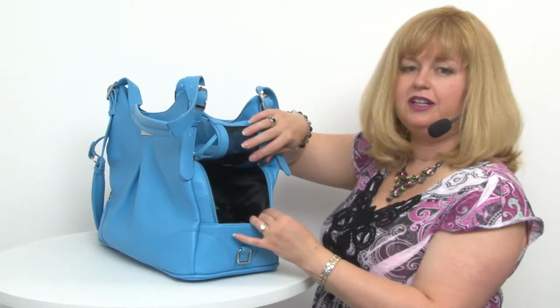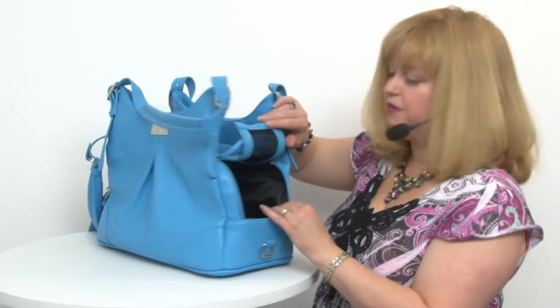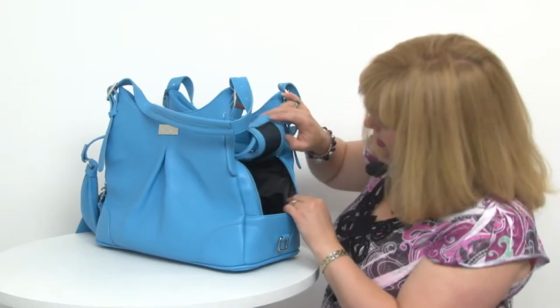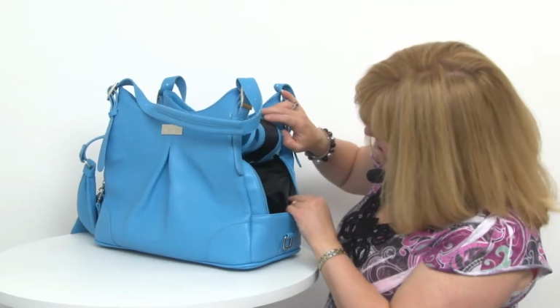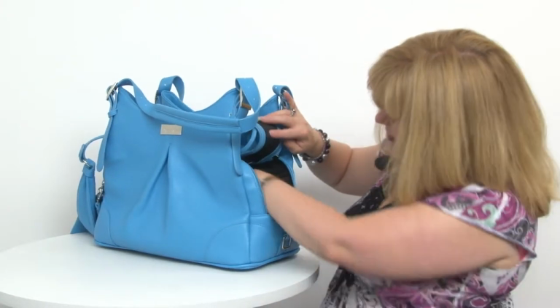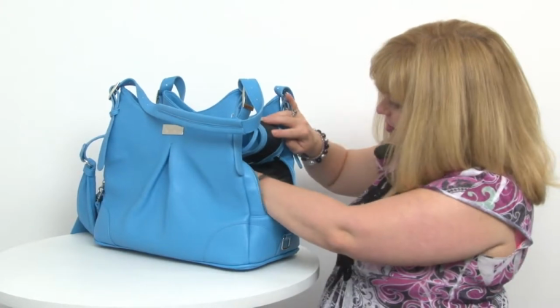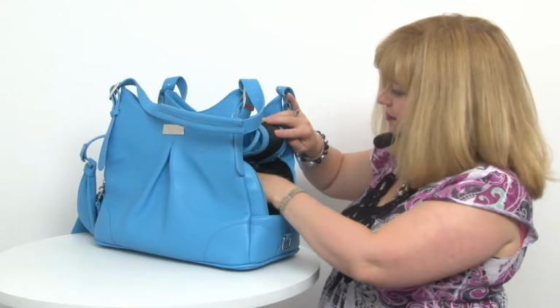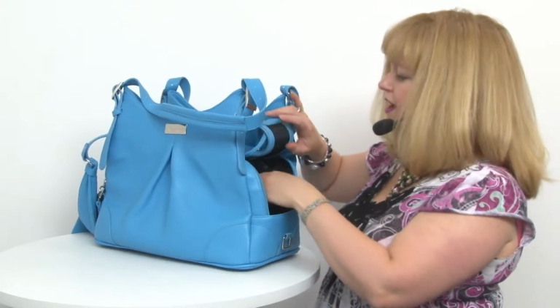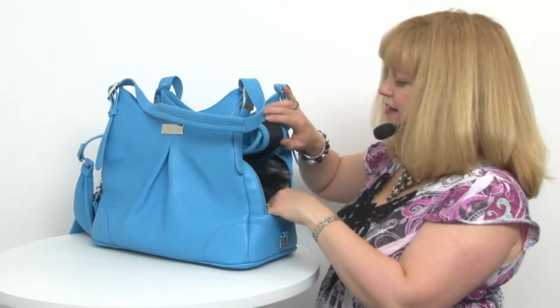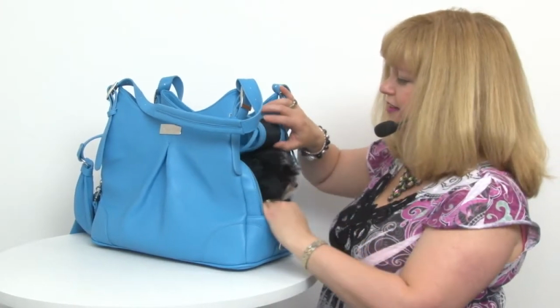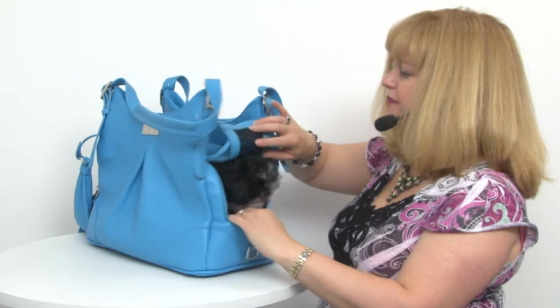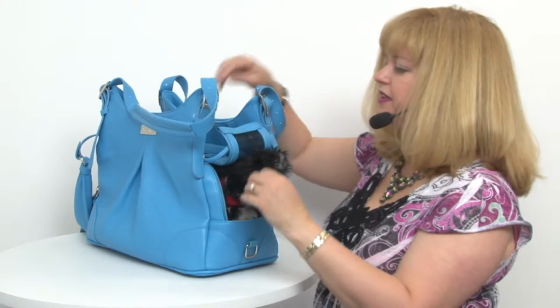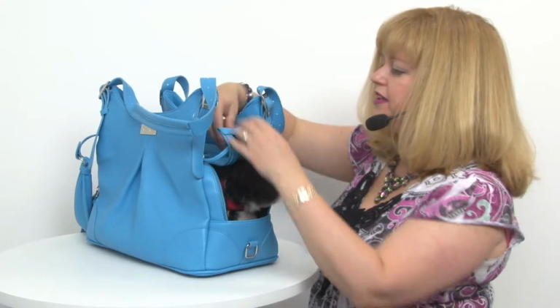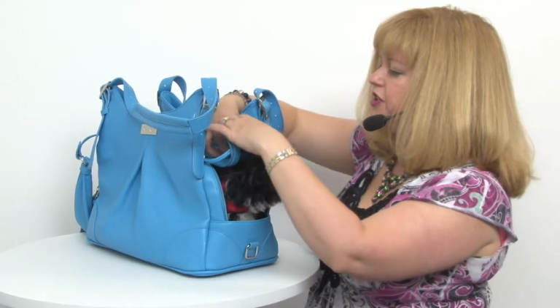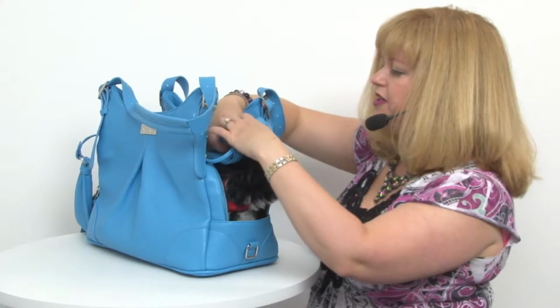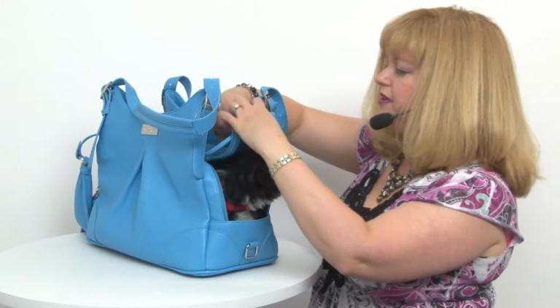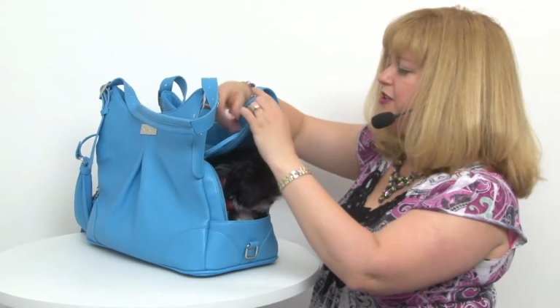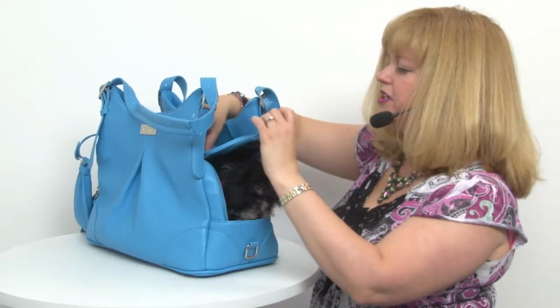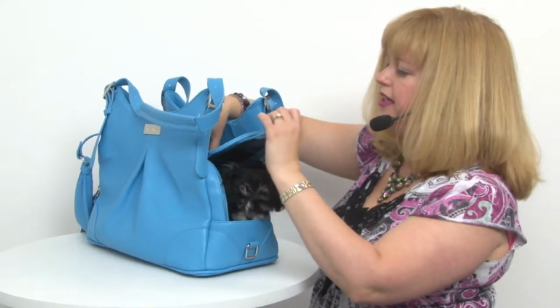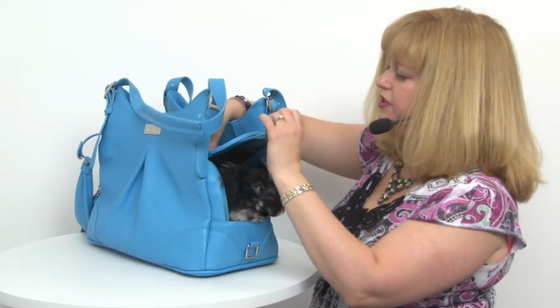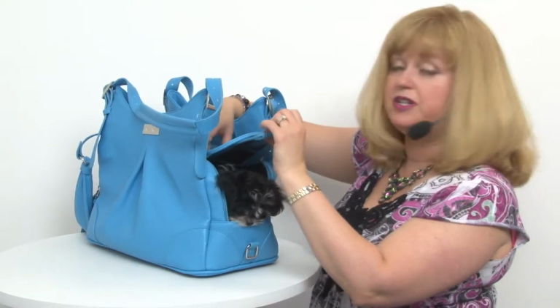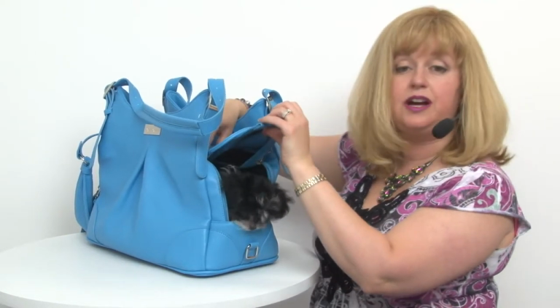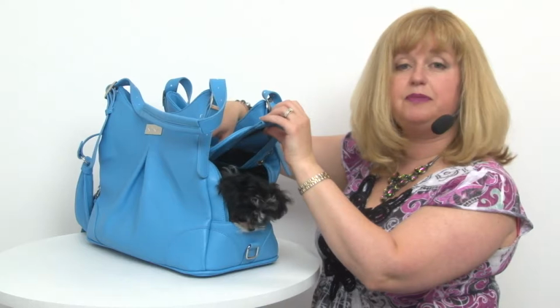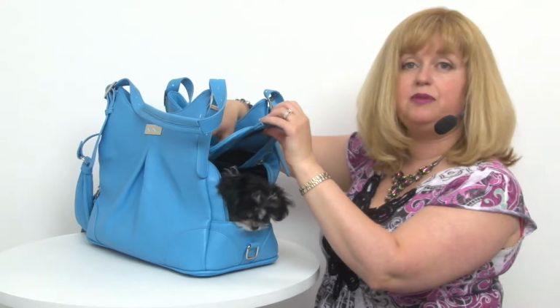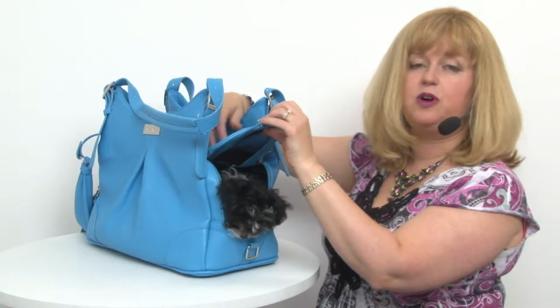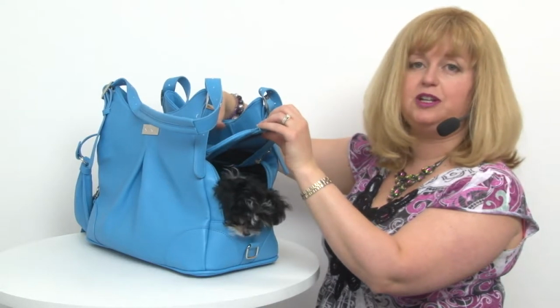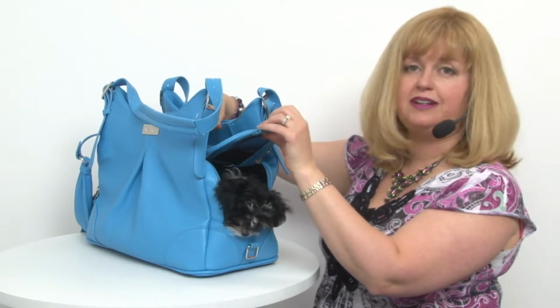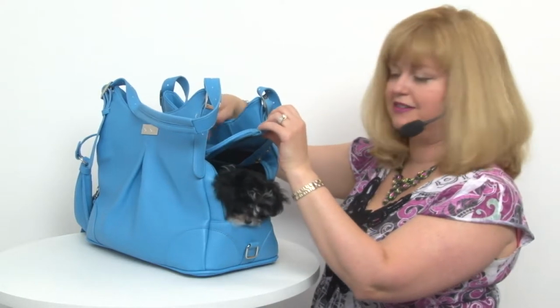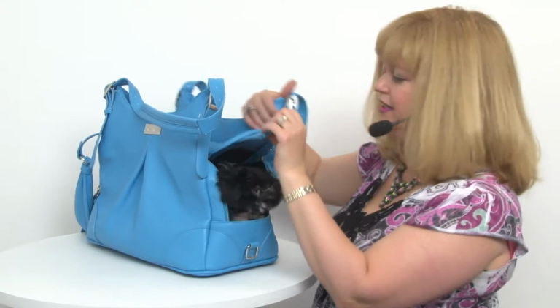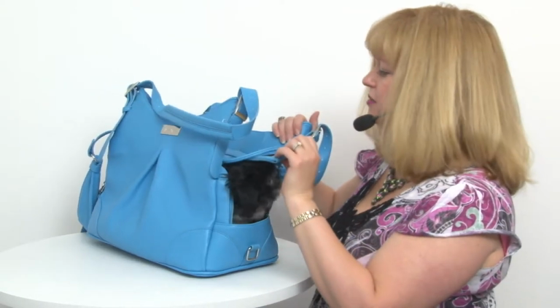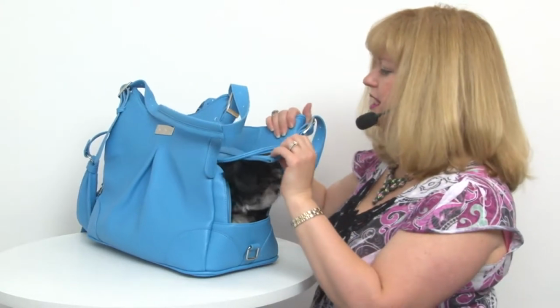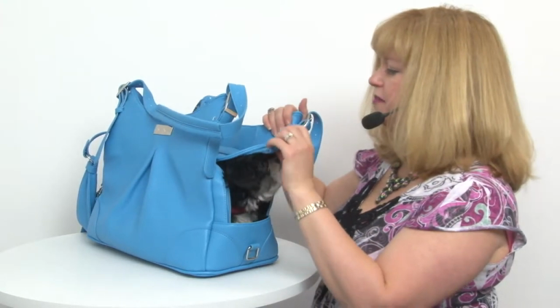You also have the option of just using one of these little mesh skylights to reach and comfort your pet without opening your bag entirely, which is another option.